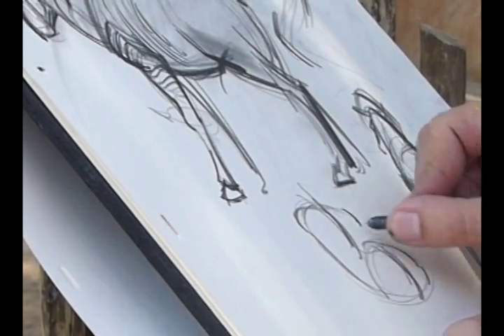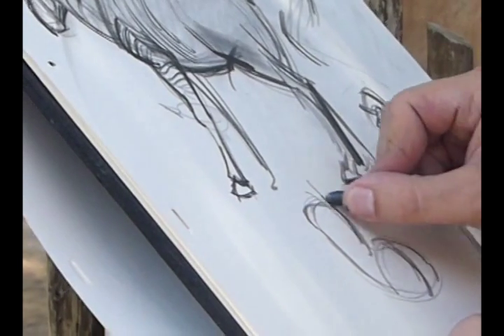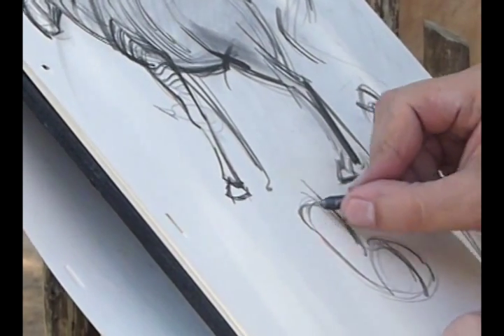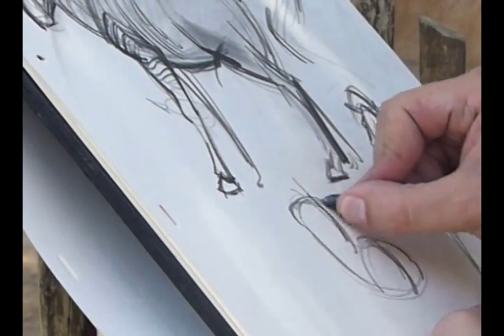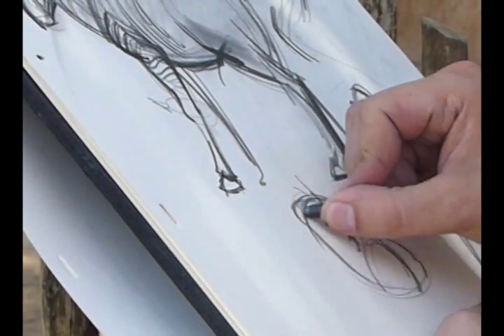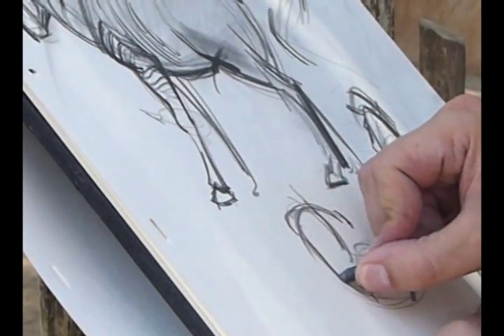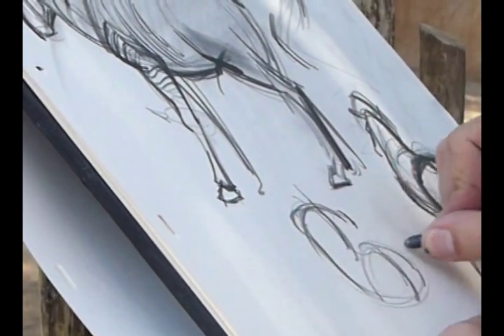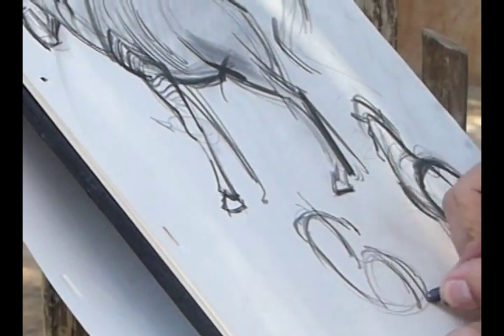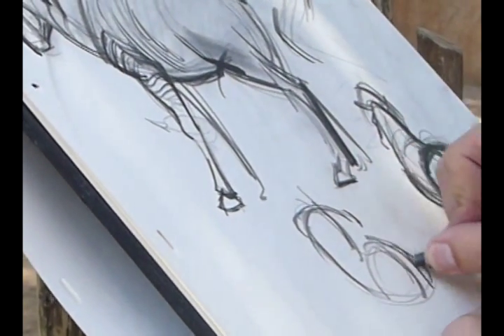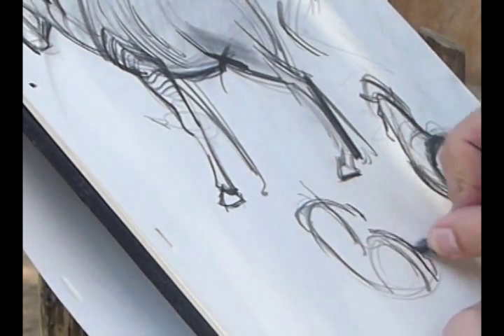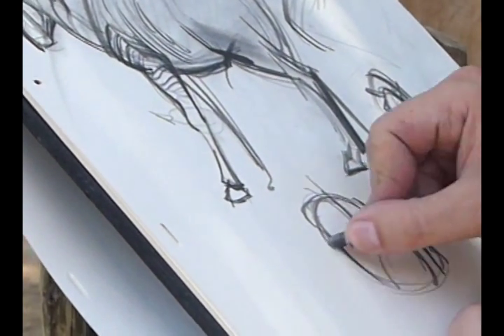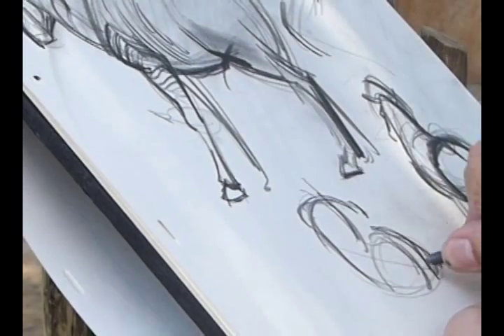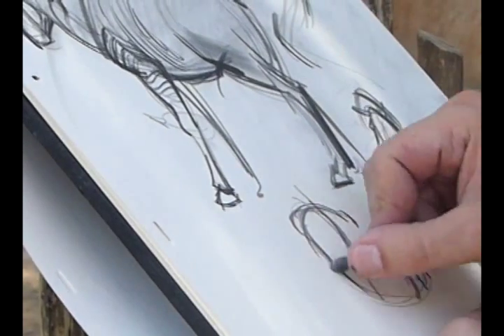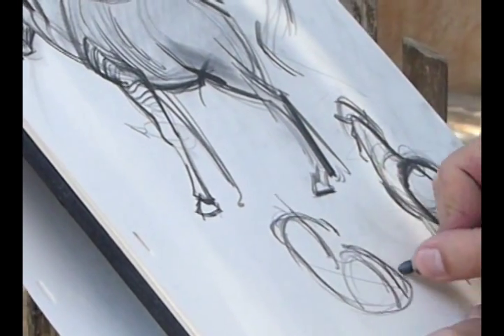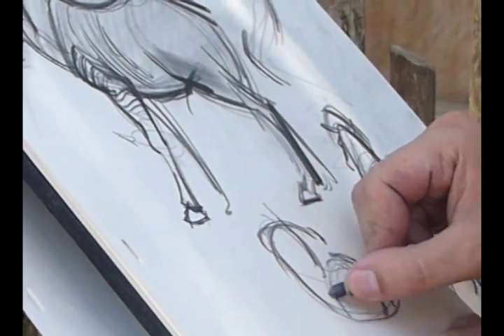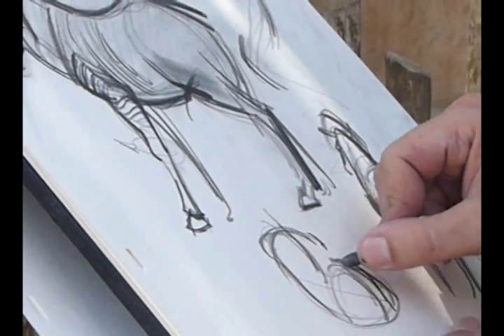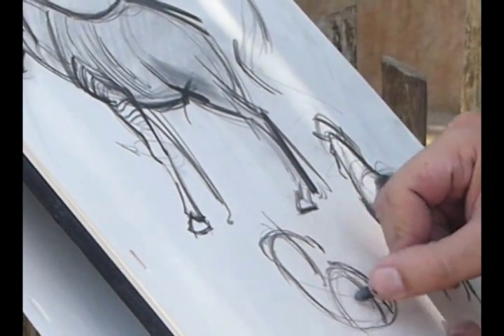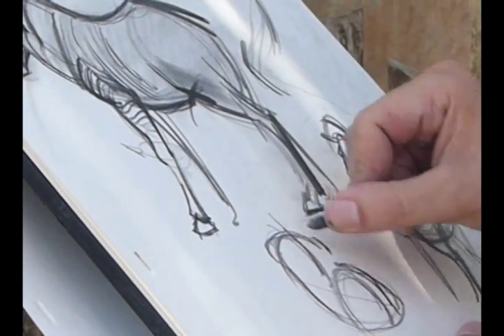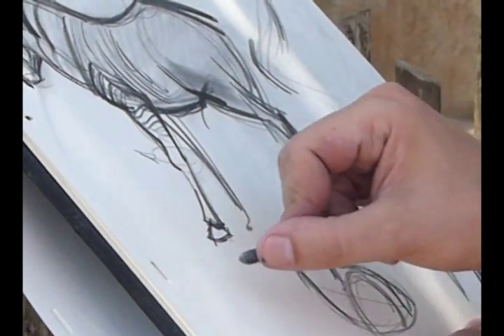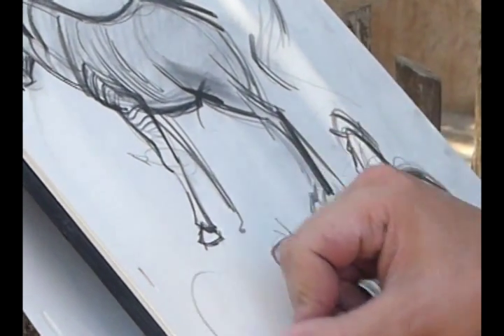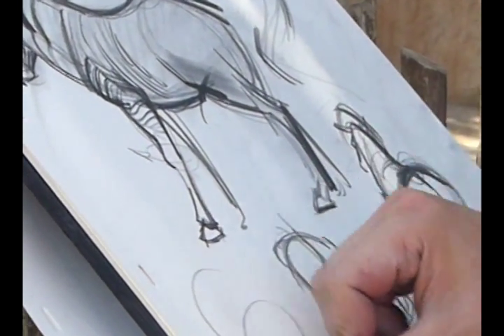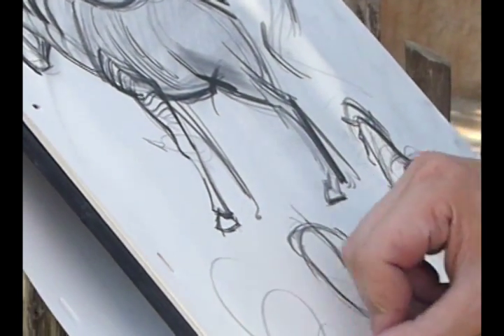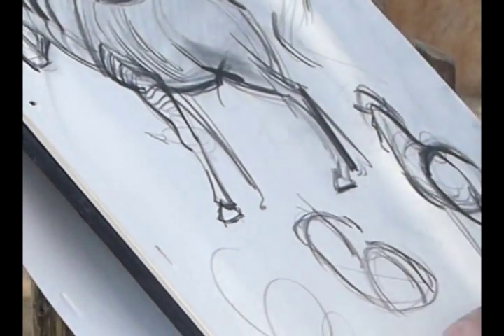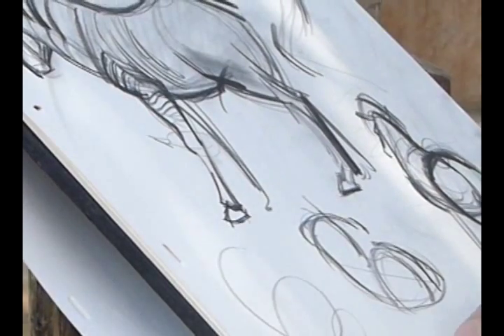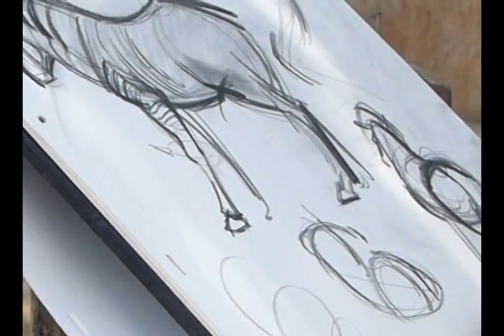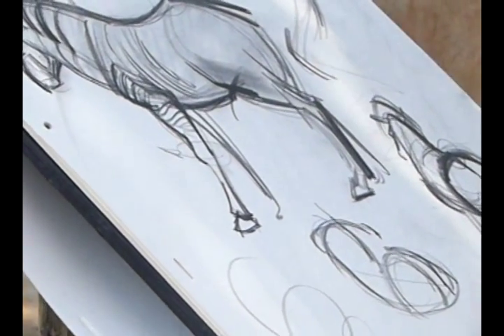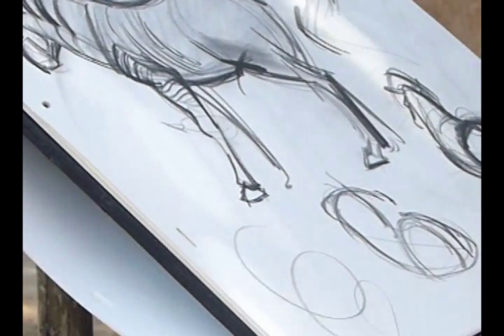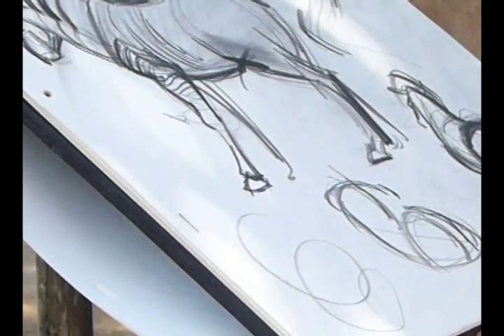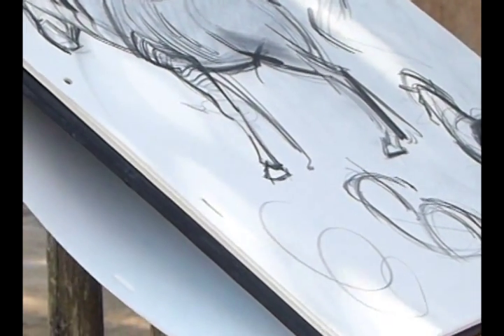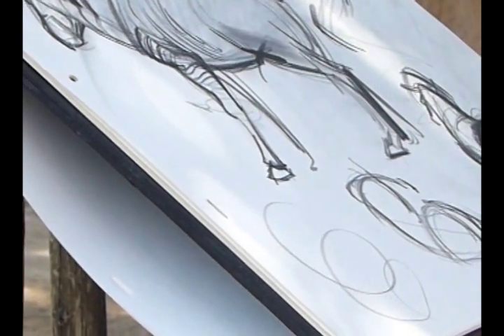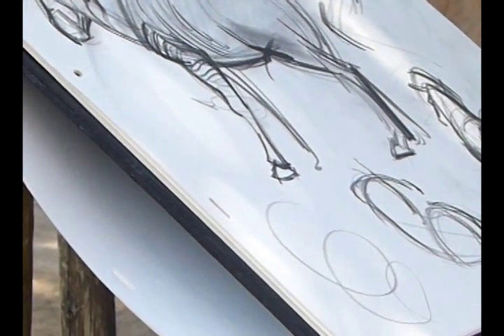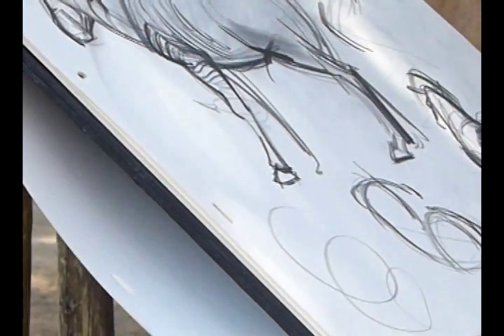I went from the right side to the left side and drew through the figure right there to make that happen, just to show a comparison to what I did with the zebra. It gives you that sort of corkscrew effect that I just sketched out right there.